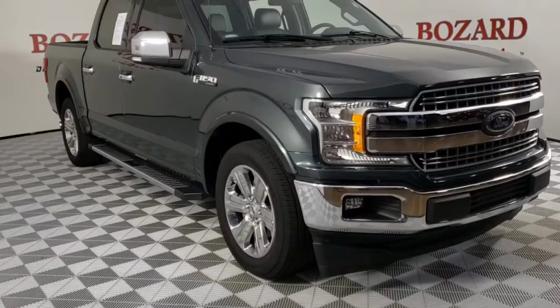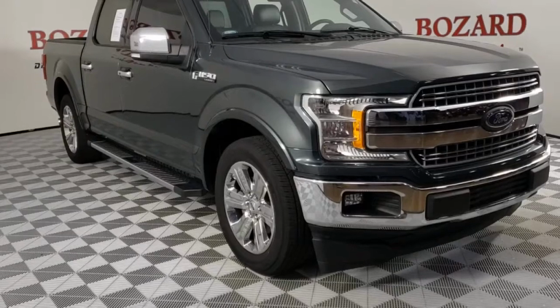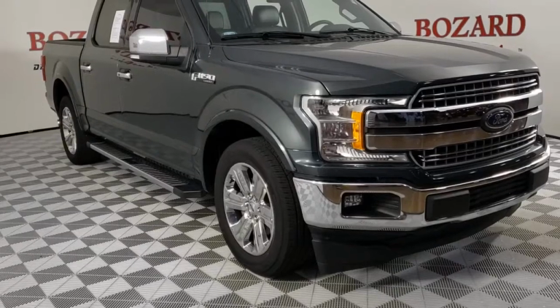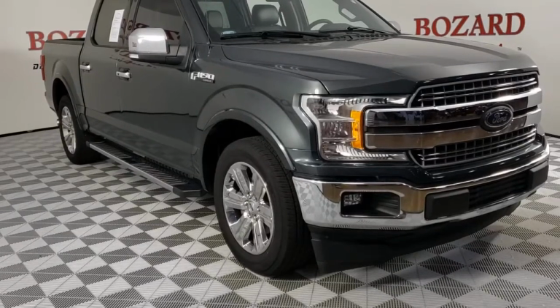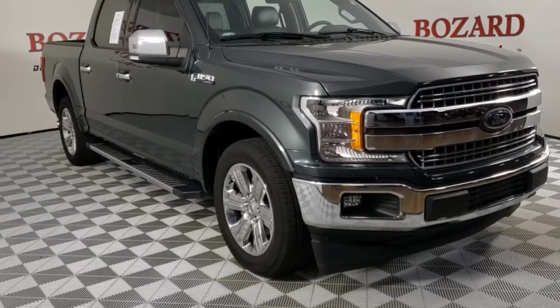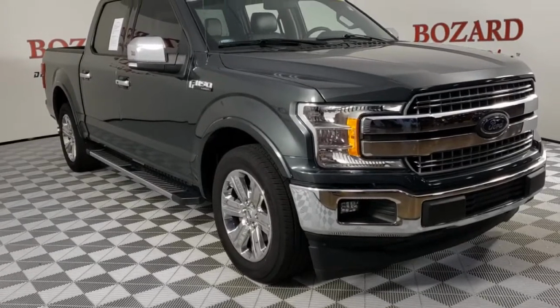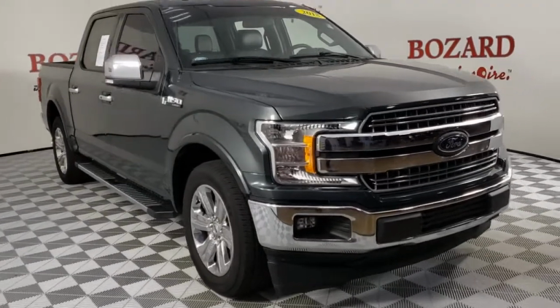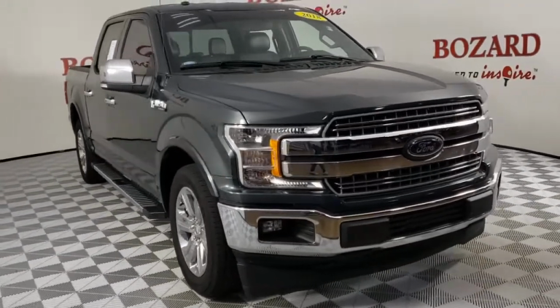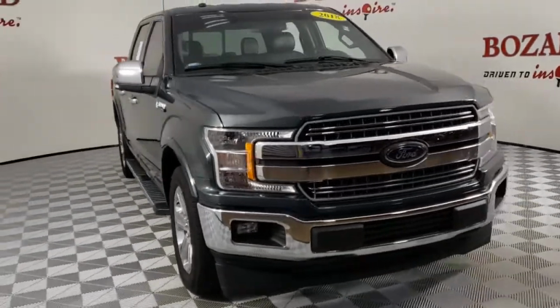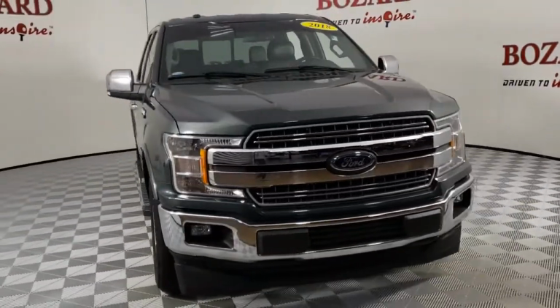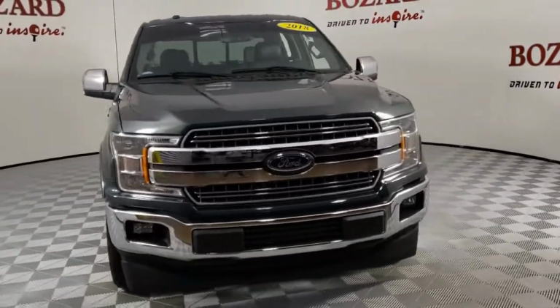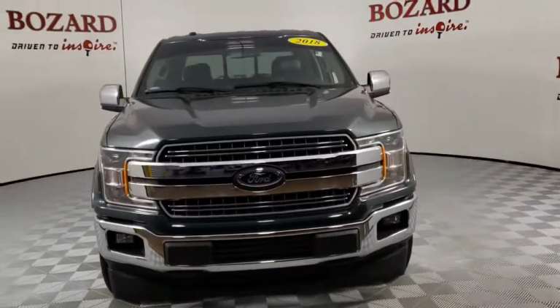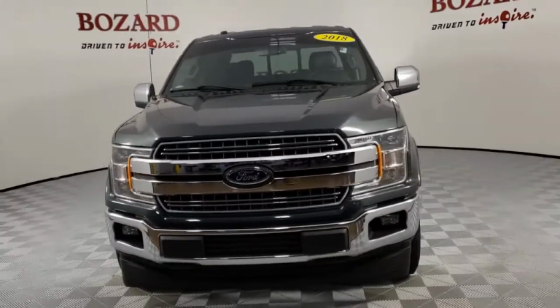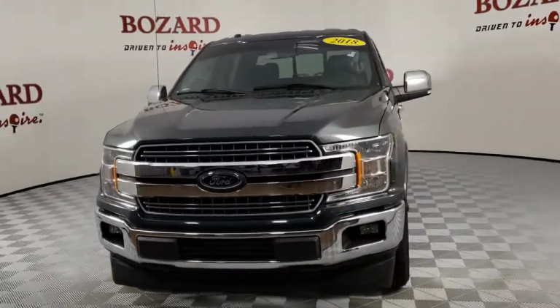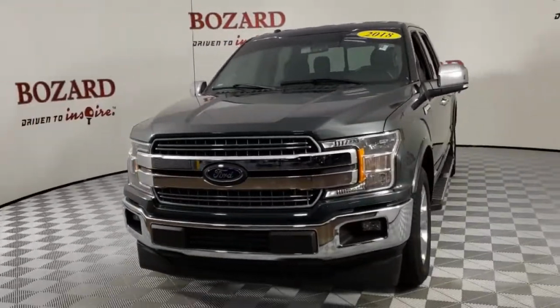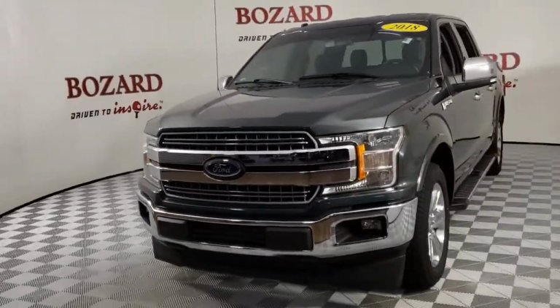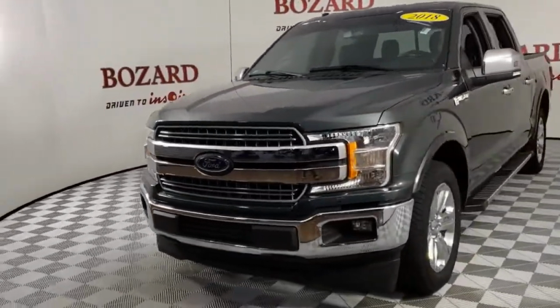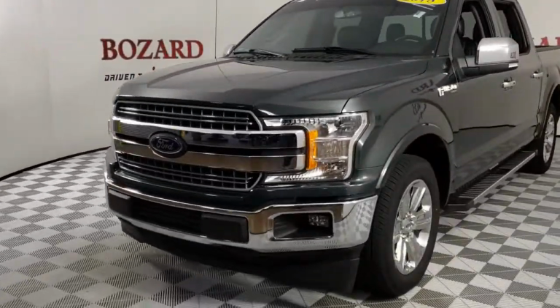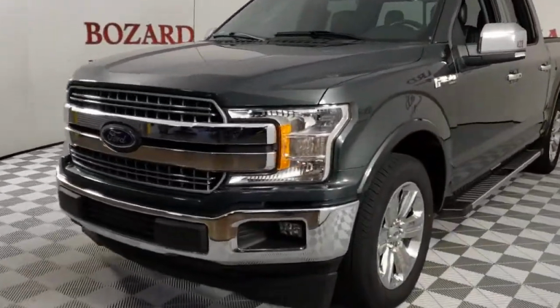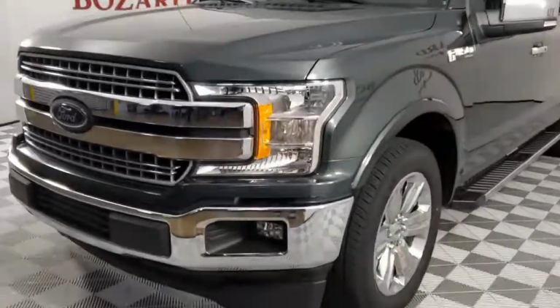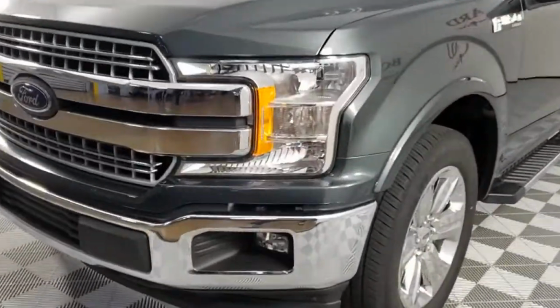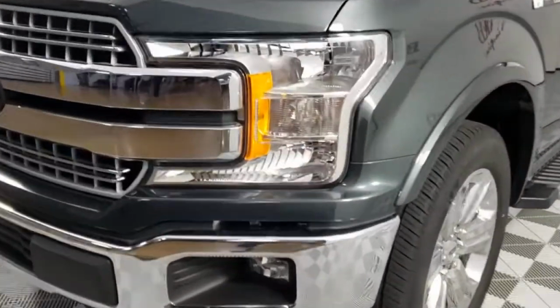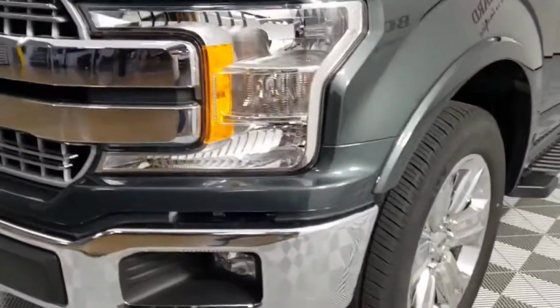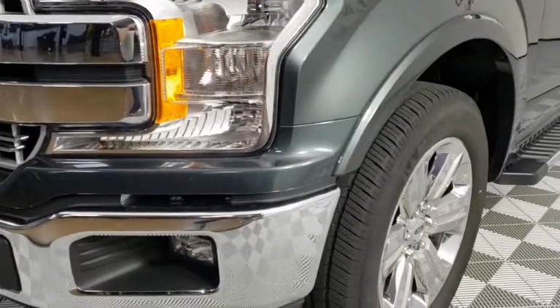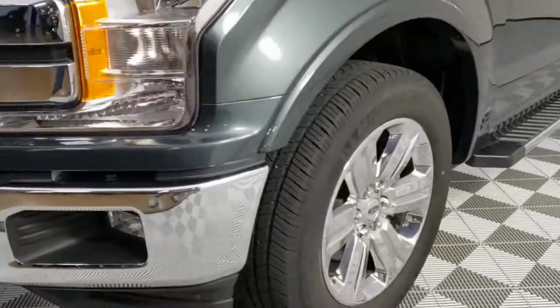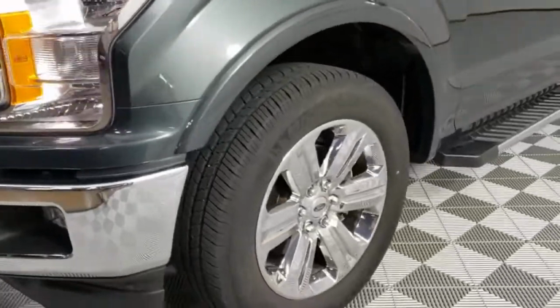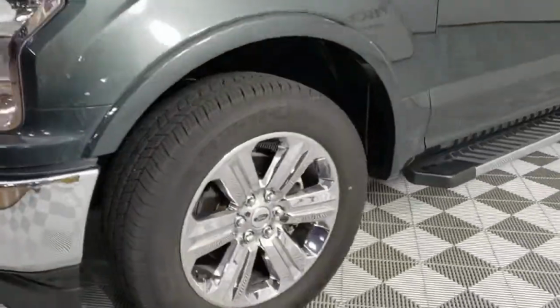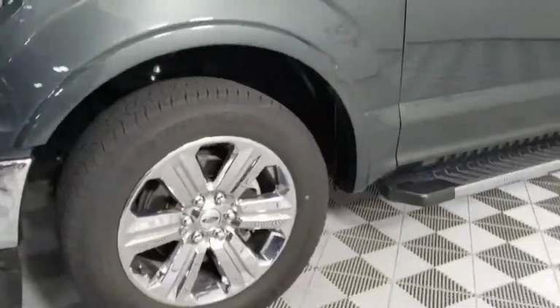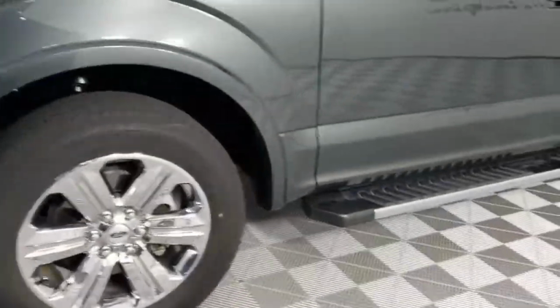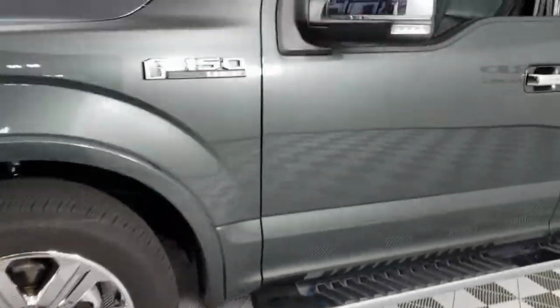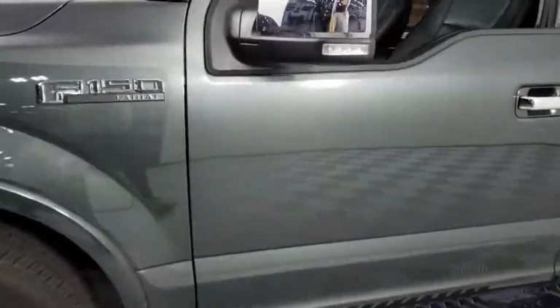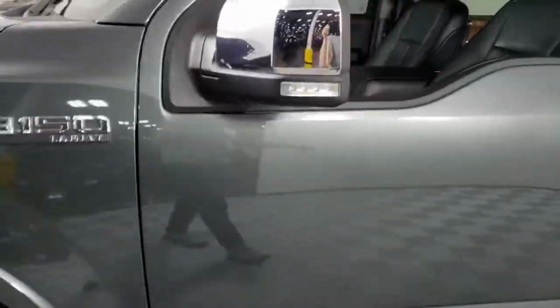Introducing the 2018 Ford F-150. With less than 30,000 miles on the odometer, this vehicle stands out from the rest. This rugged F-150 is ready for work, off-roading, or a little R&R.